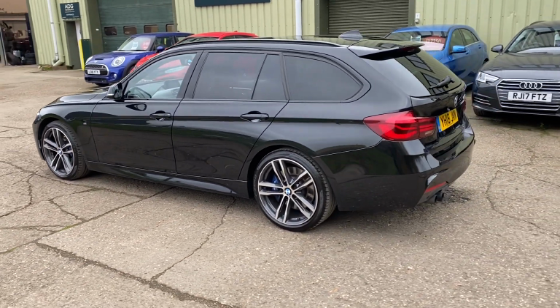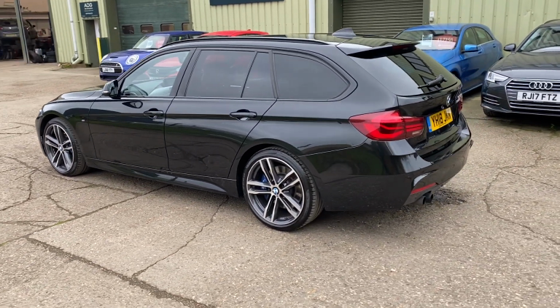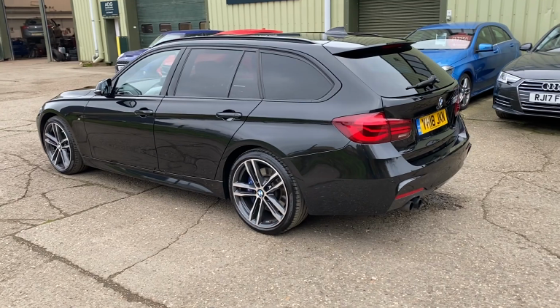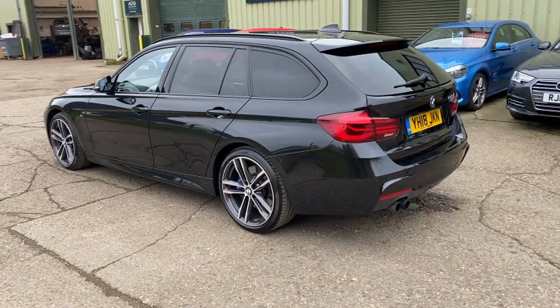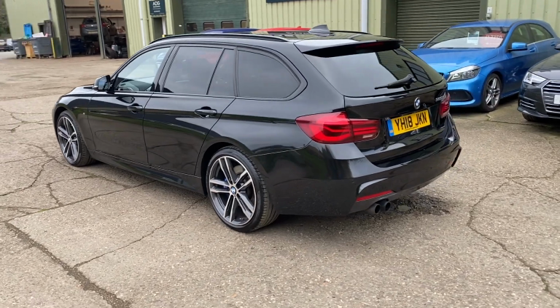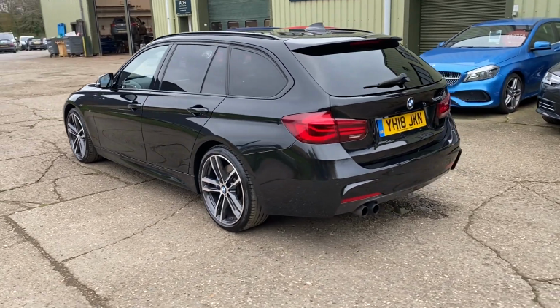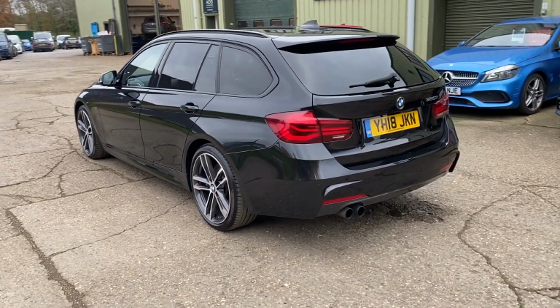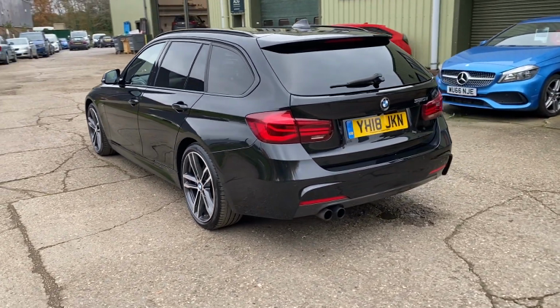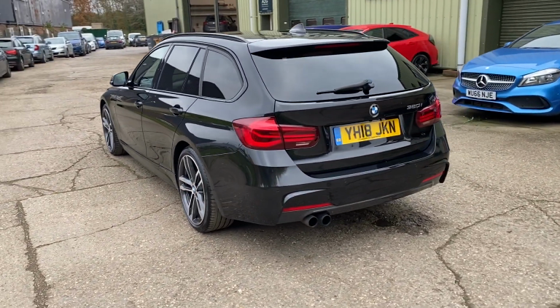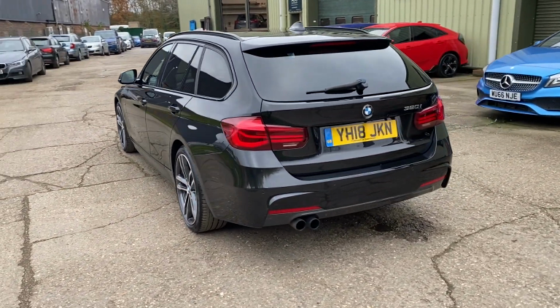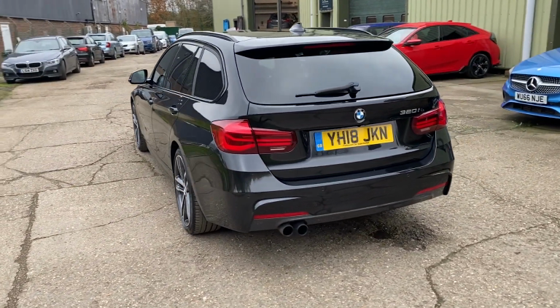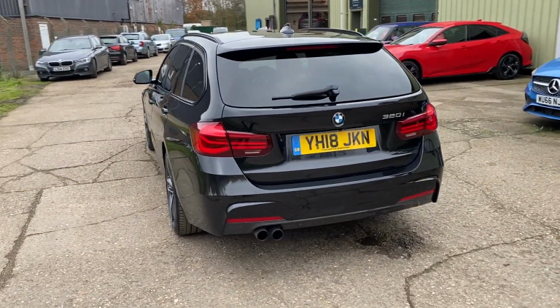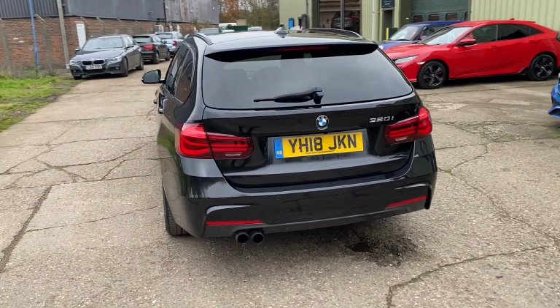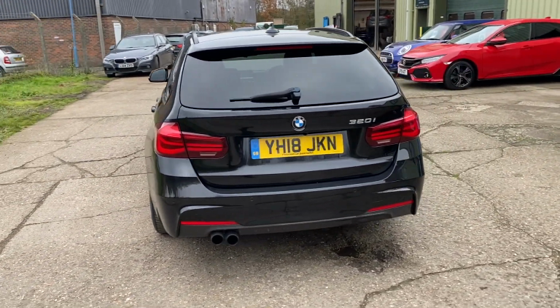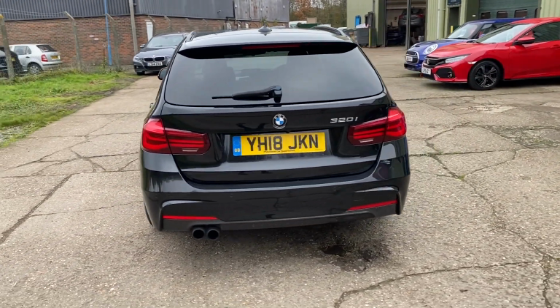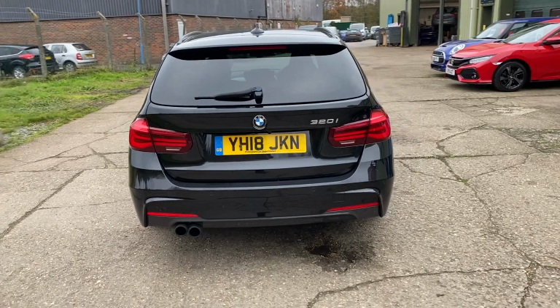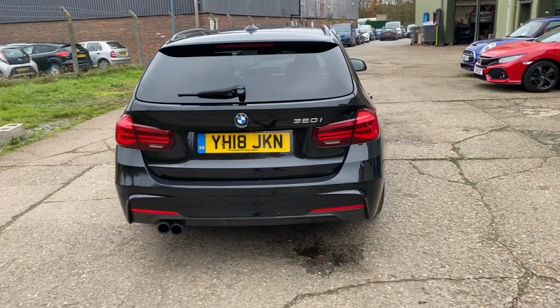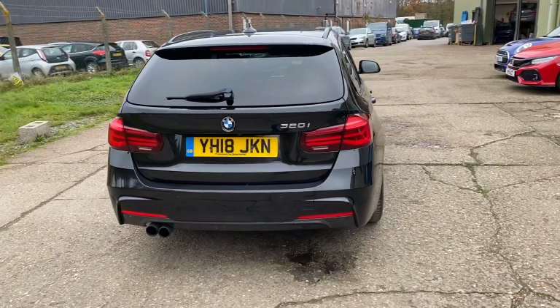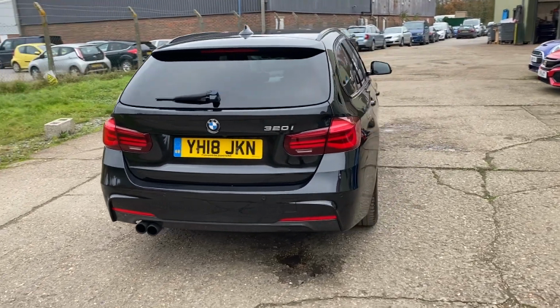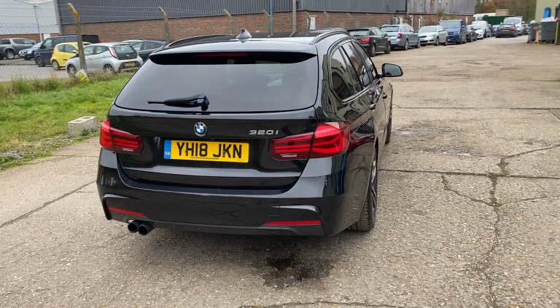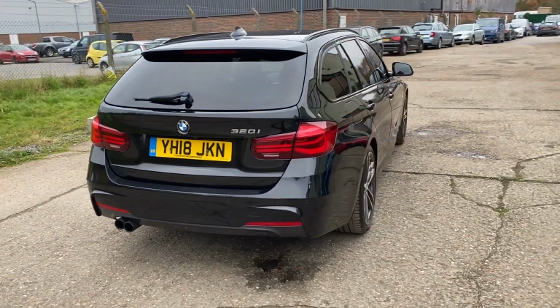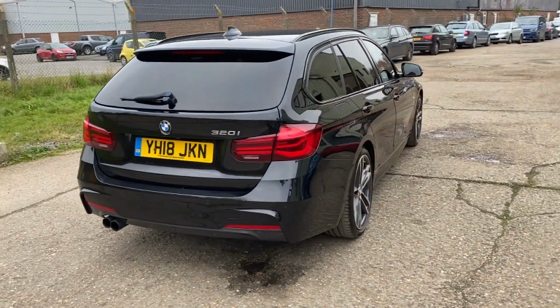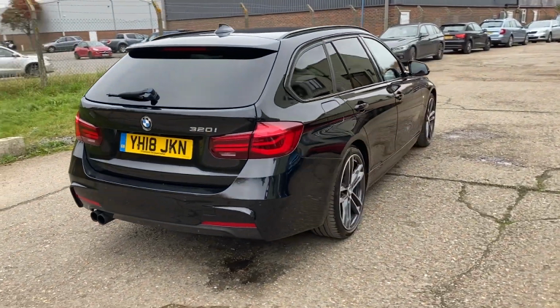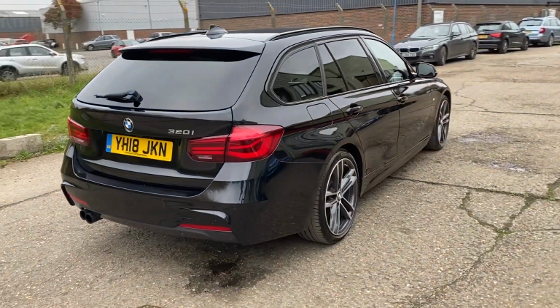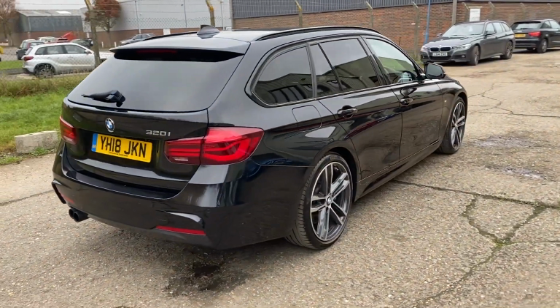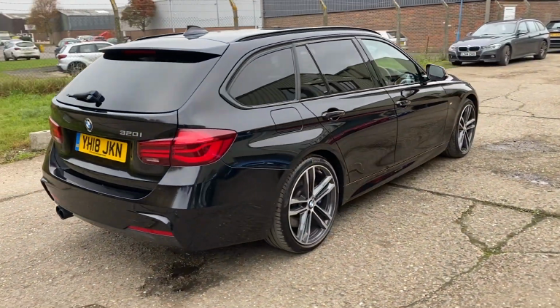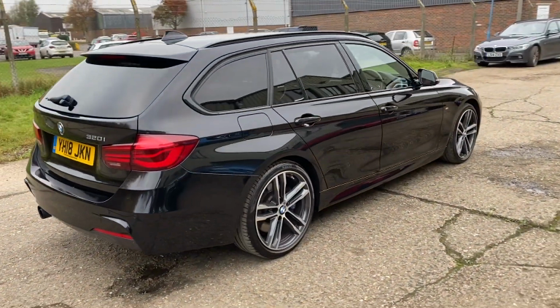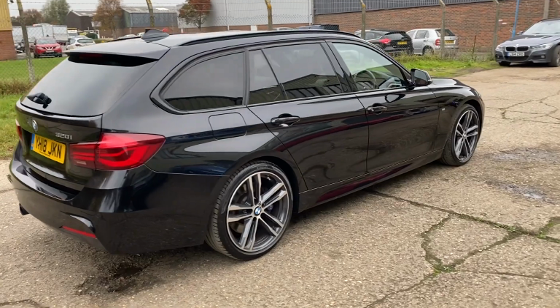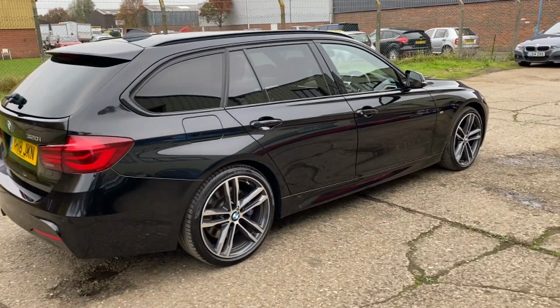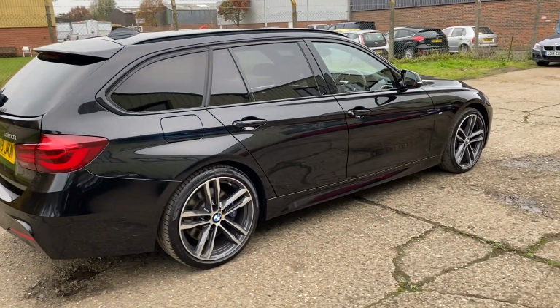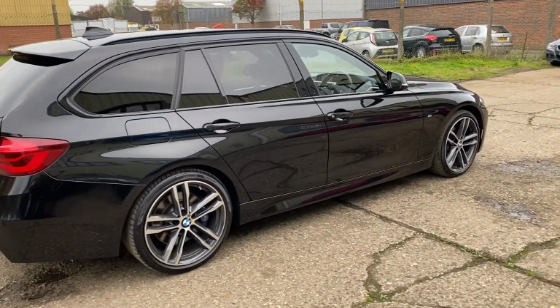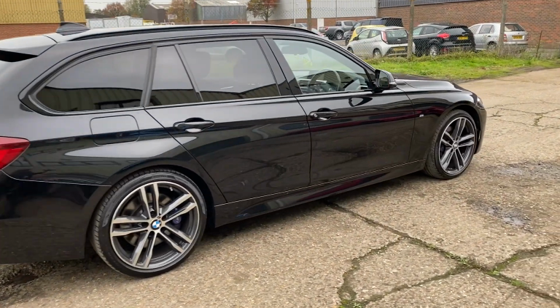It has rear privacy glass, front and rear parking sensors and reverse camera, power tailgate, and a lovely service history. It's fully documented on the website and the car comes with two sets of keys in lovely condition.